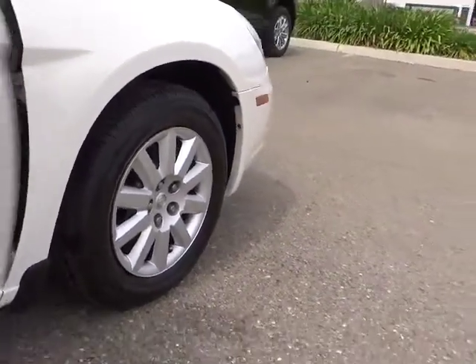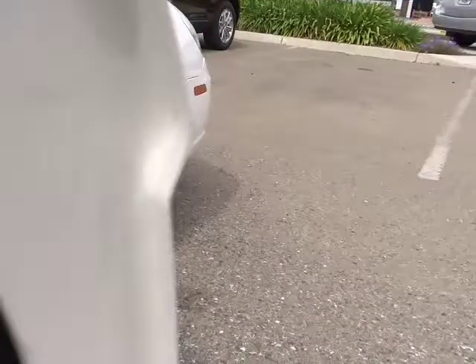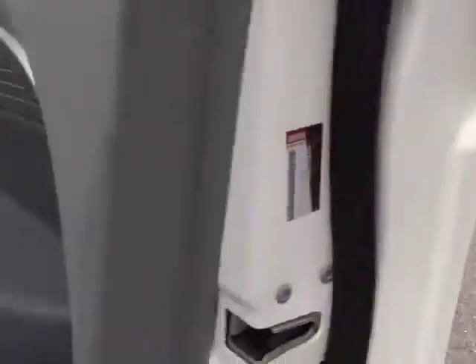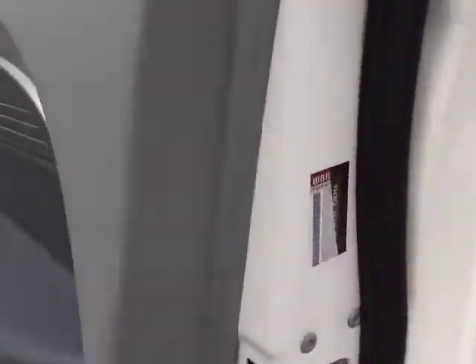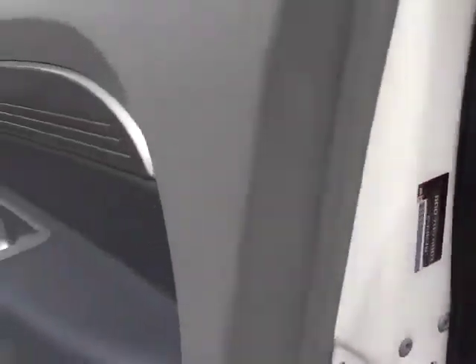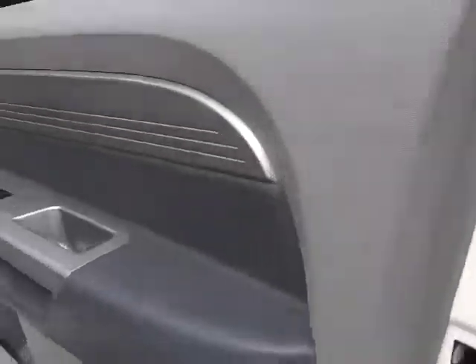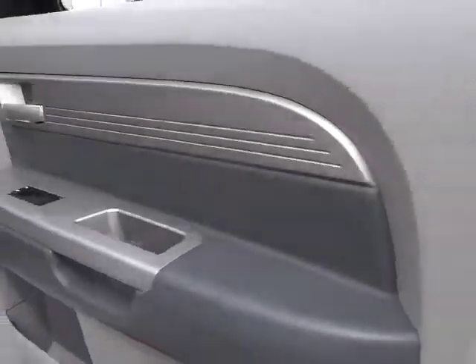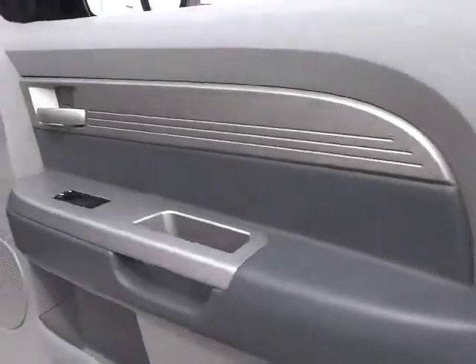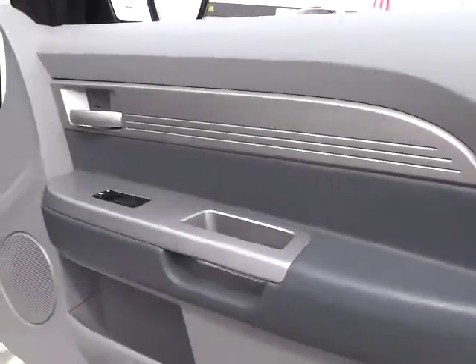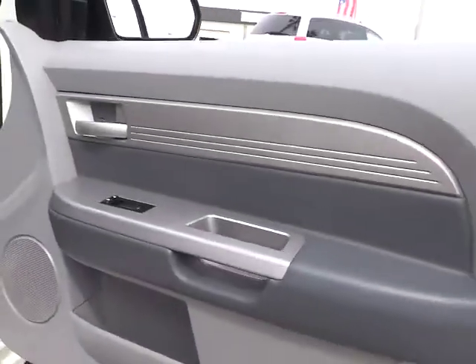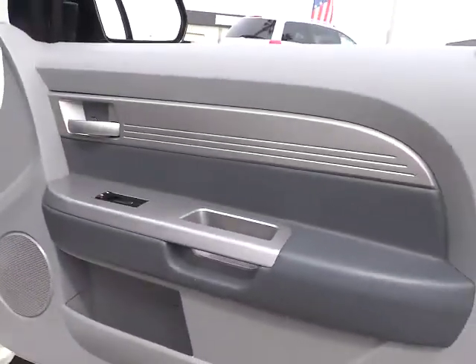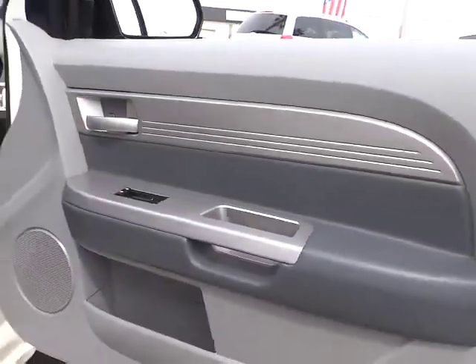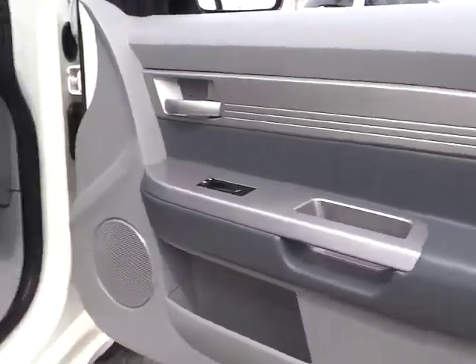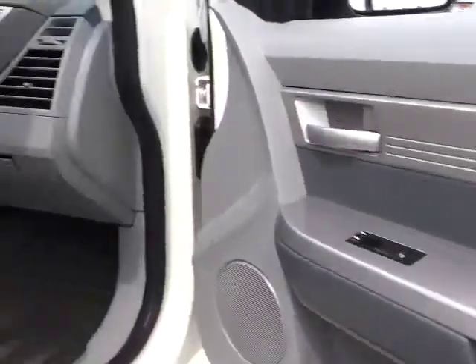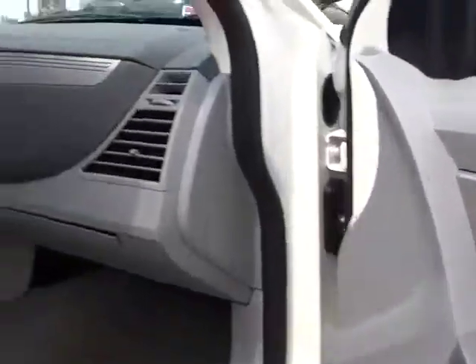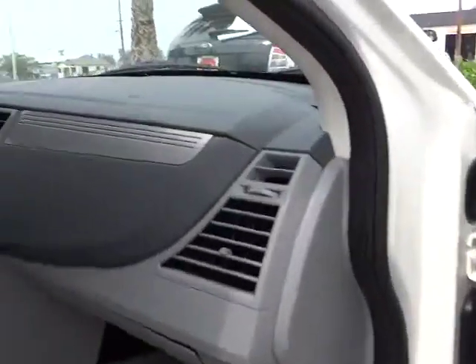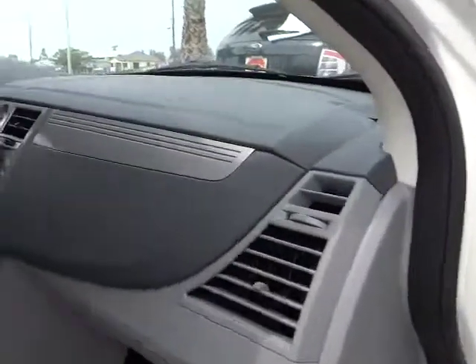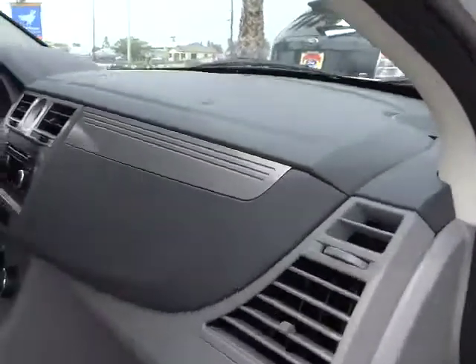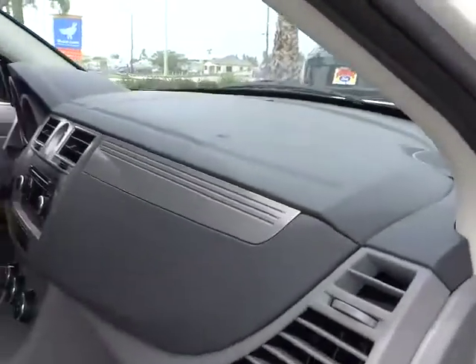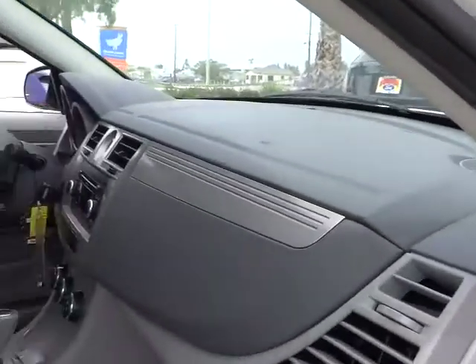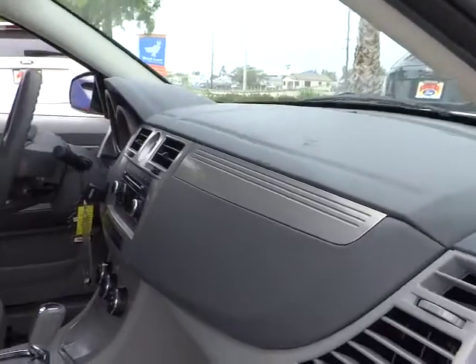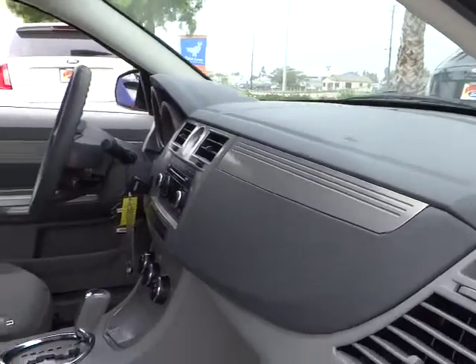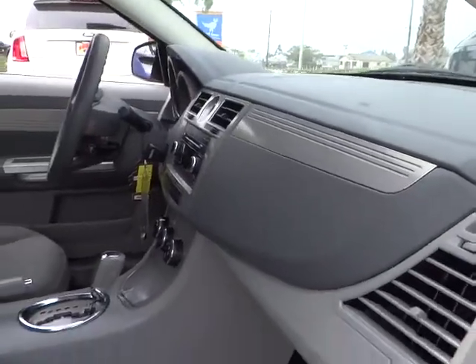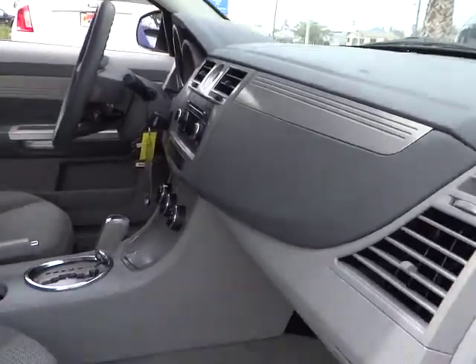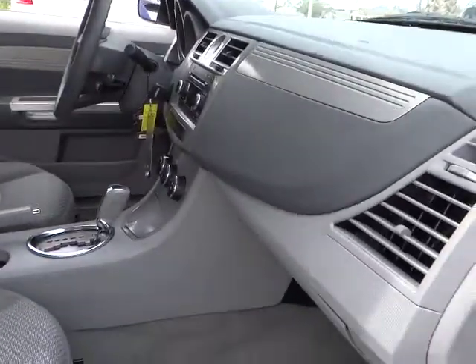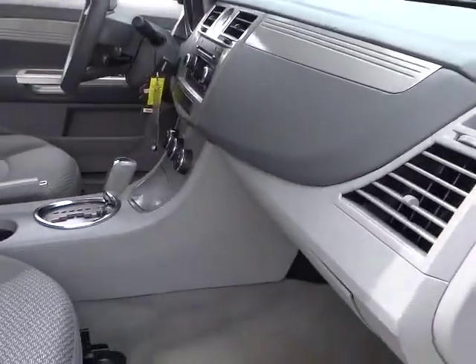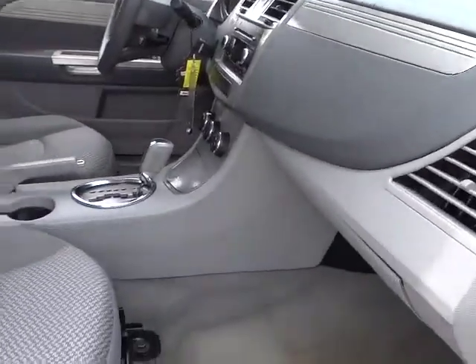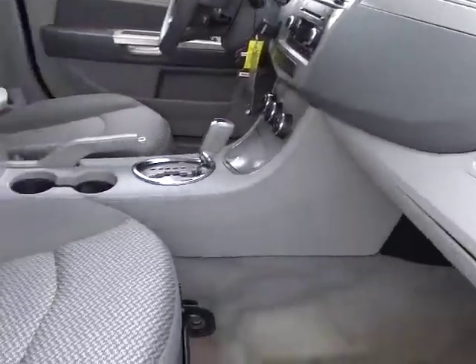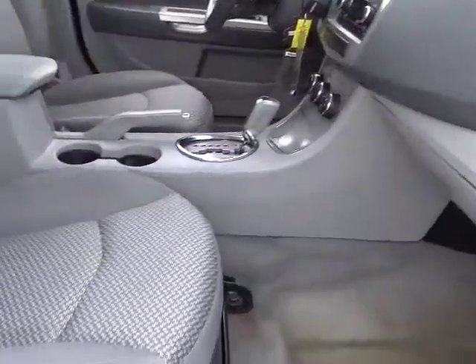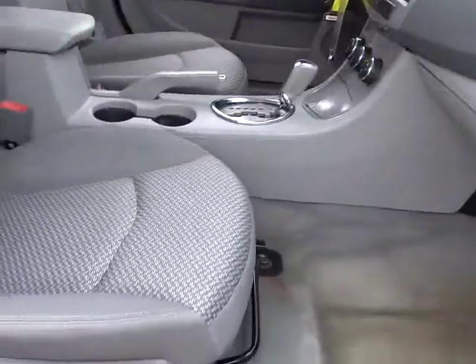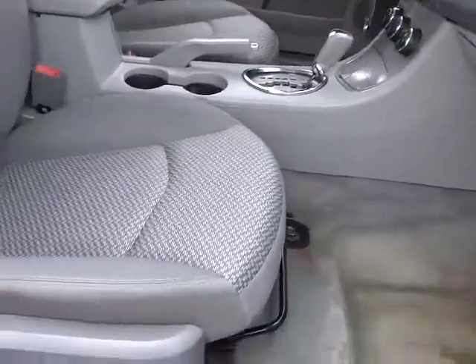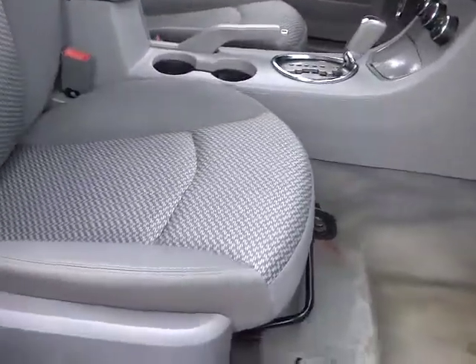Anti-lock braking system, power steering, air conditioning, front cruise control, keyless entry, child safety locks, MP3 capability.